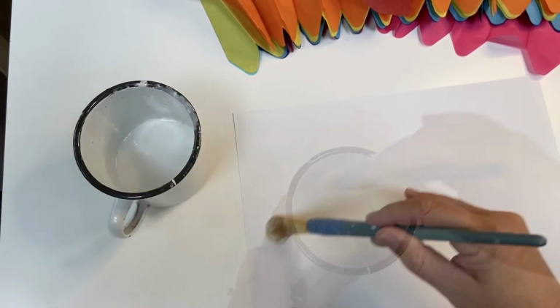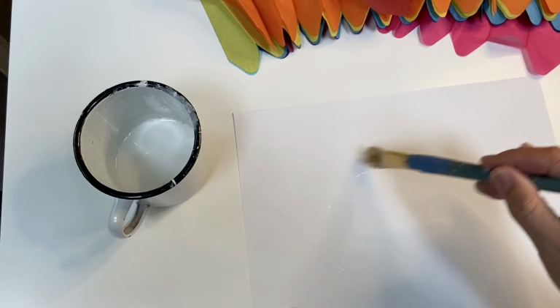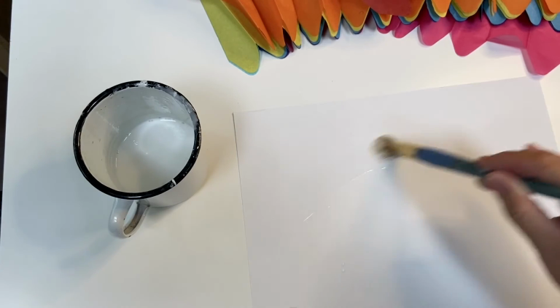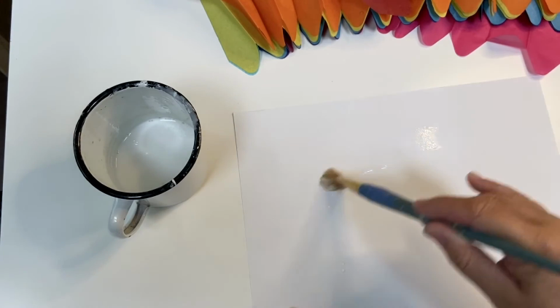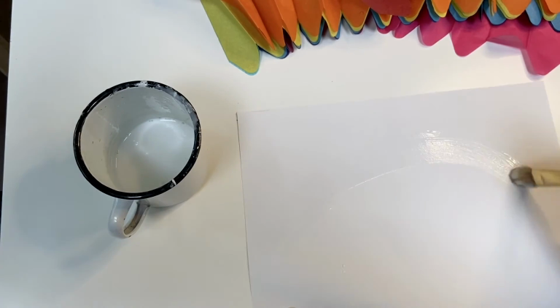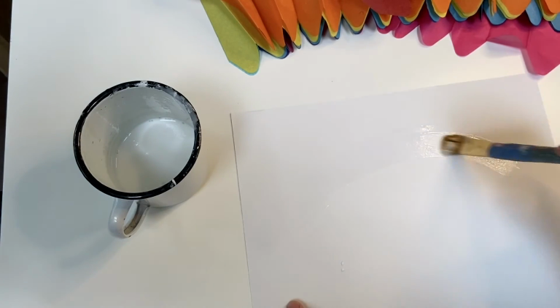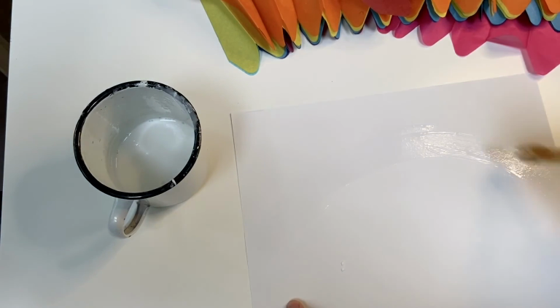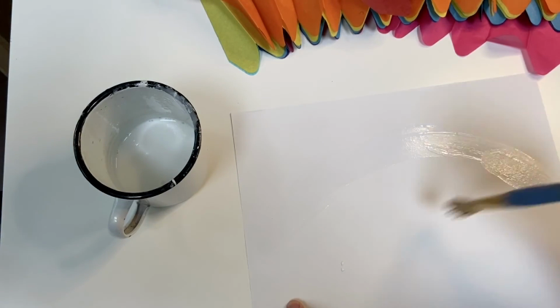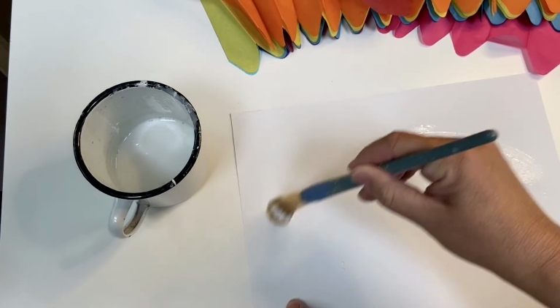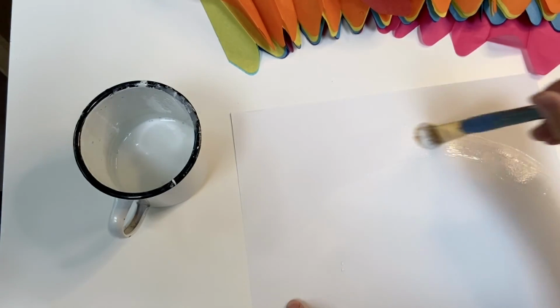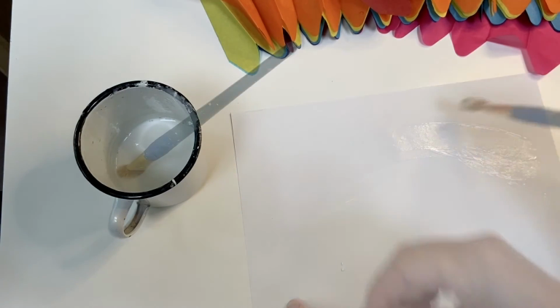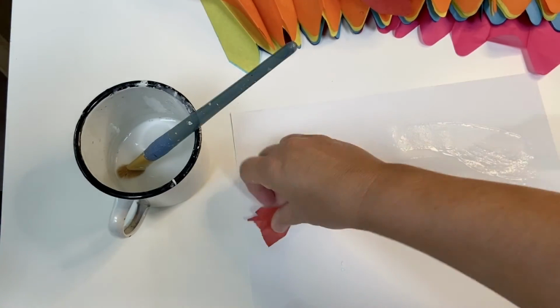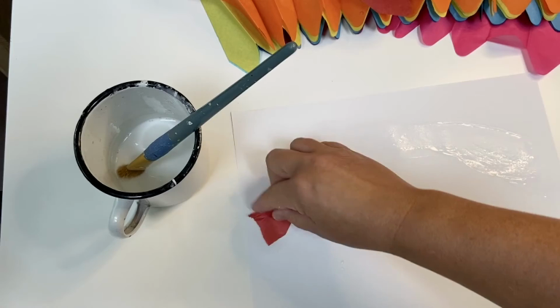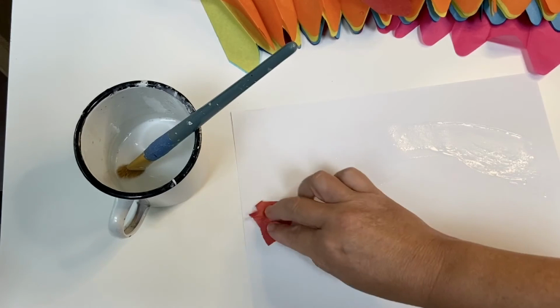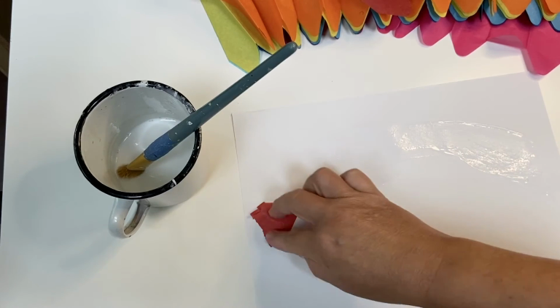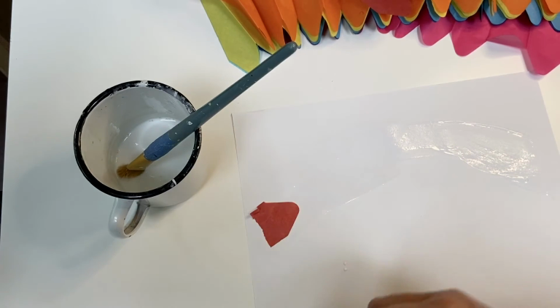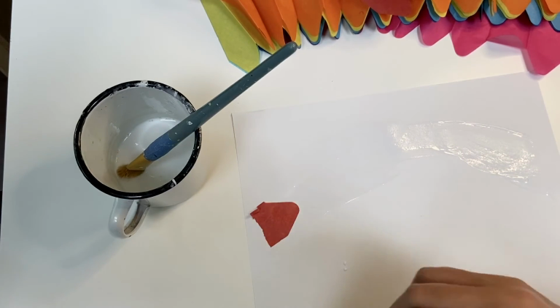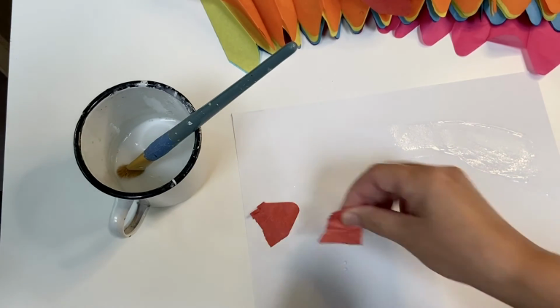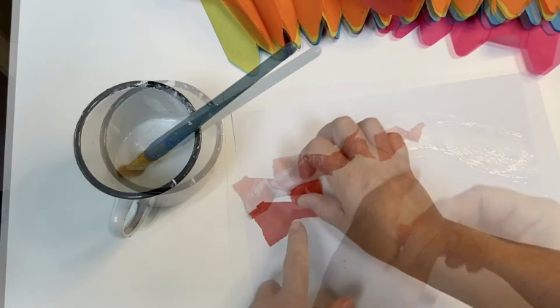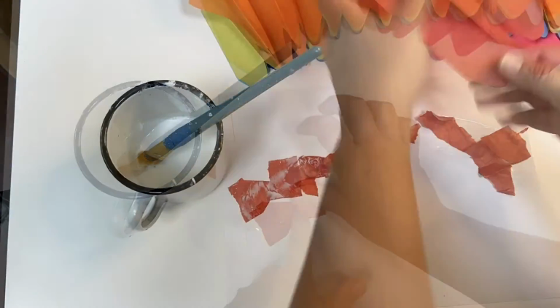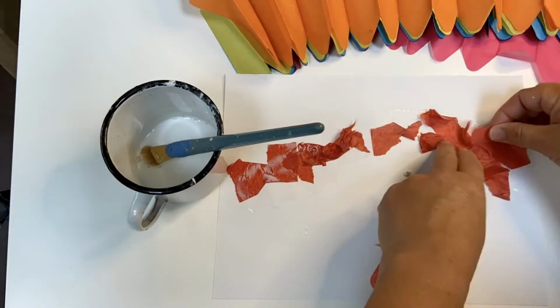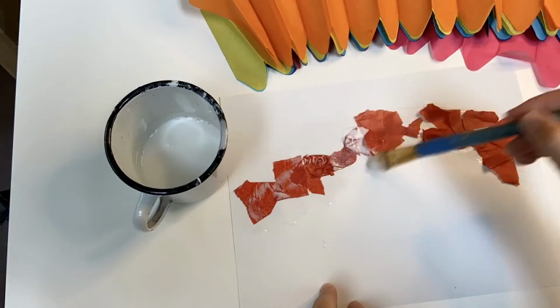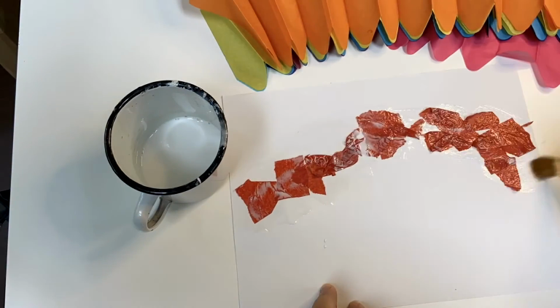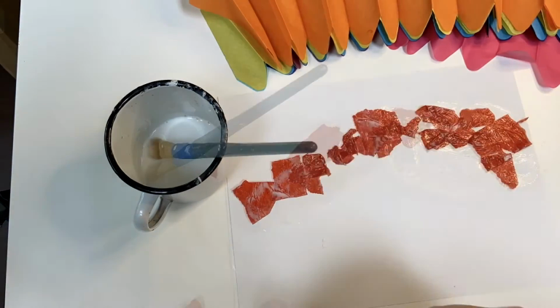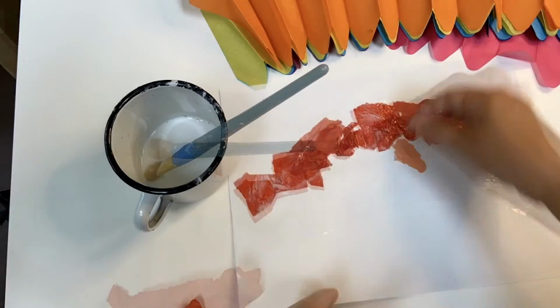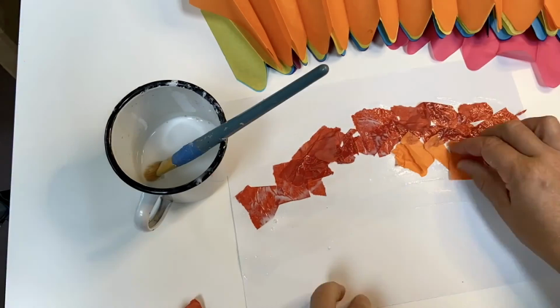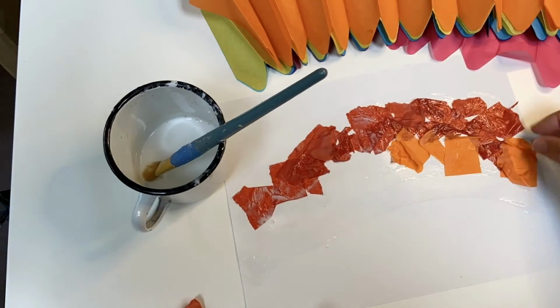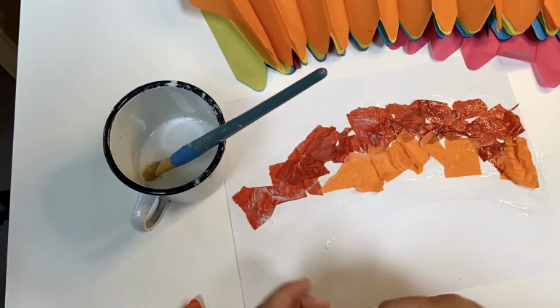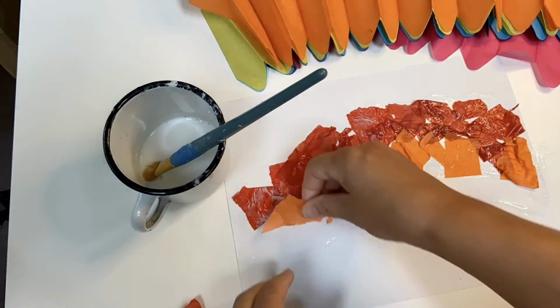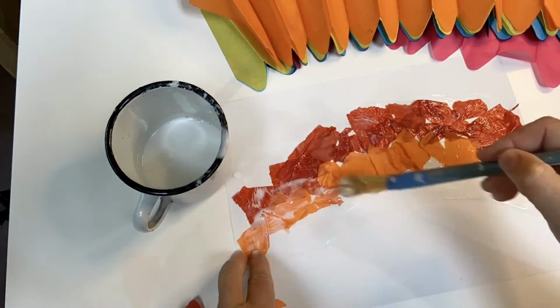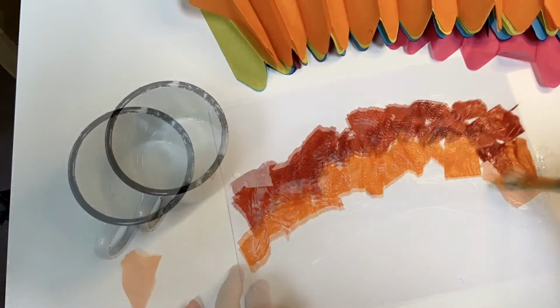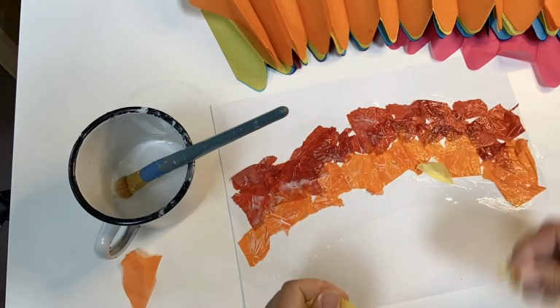With your finger or a paint brush, put a layer of glue wash down on the paper and then place torn pieces of tissue paper over top. You can add more glue over the tissue paper, or pull the pieces of tissue paper up using just the stain for your design.